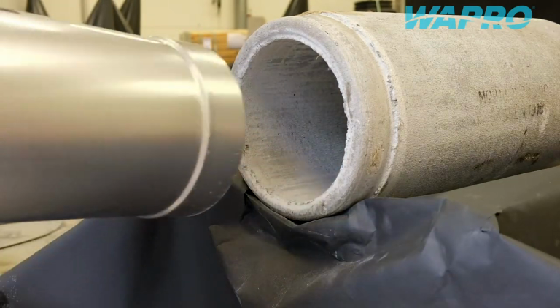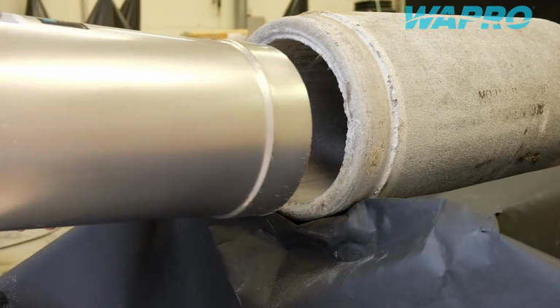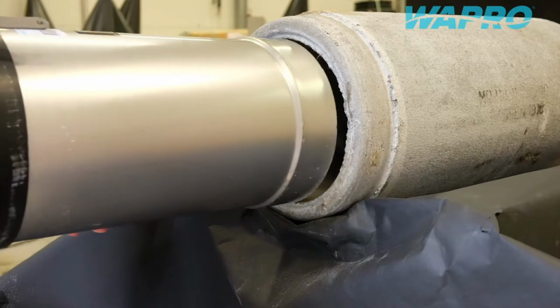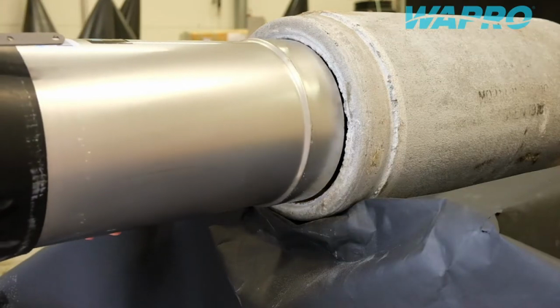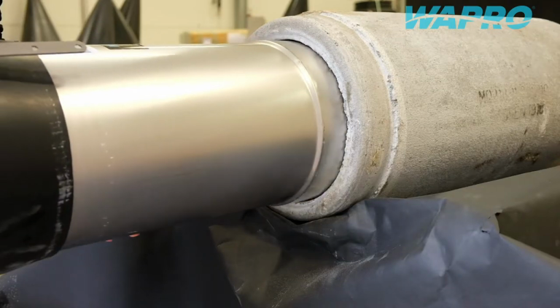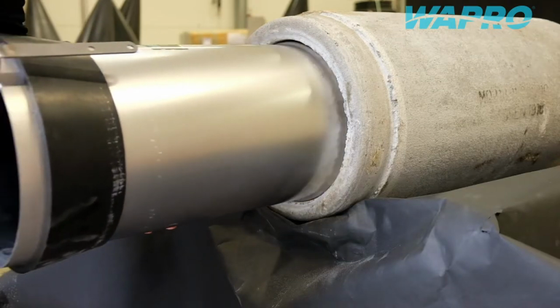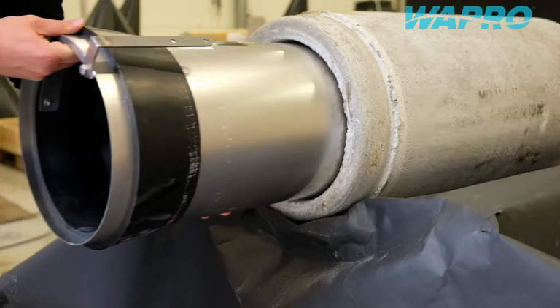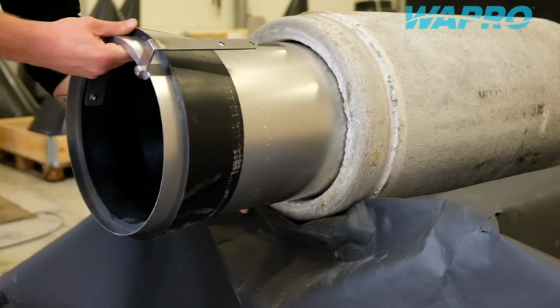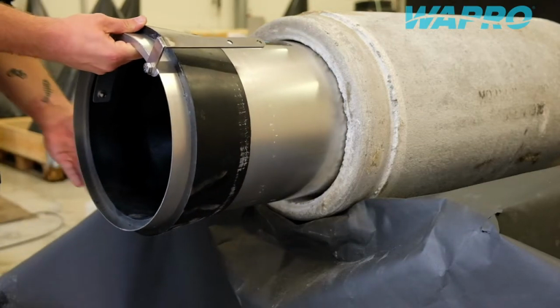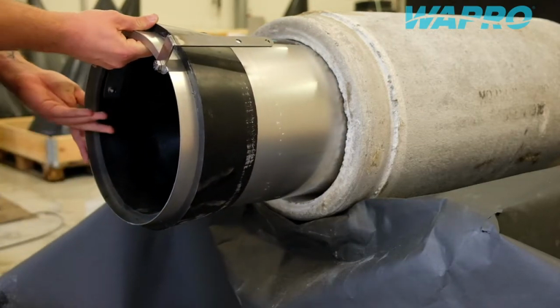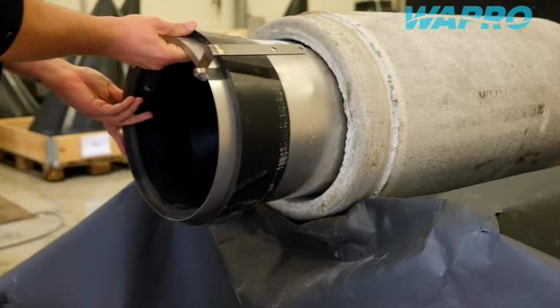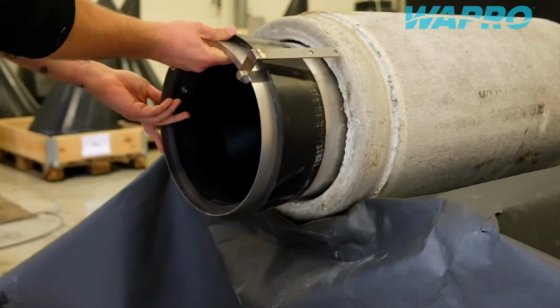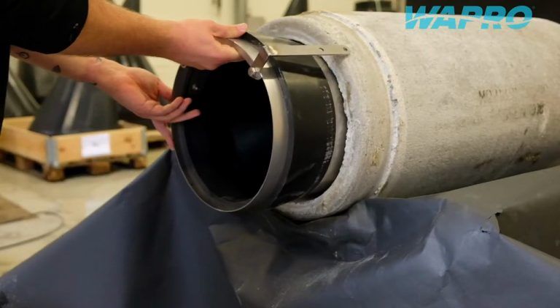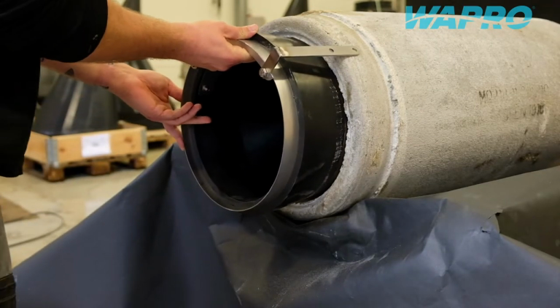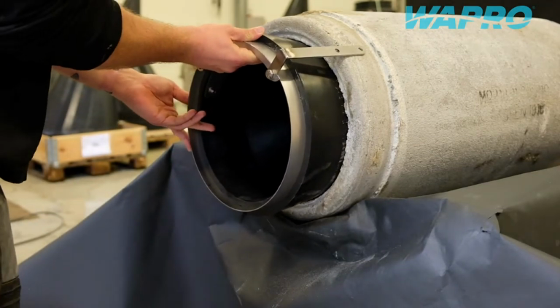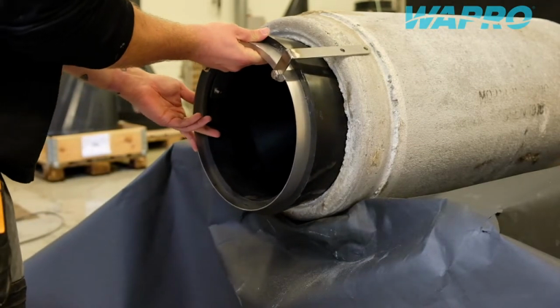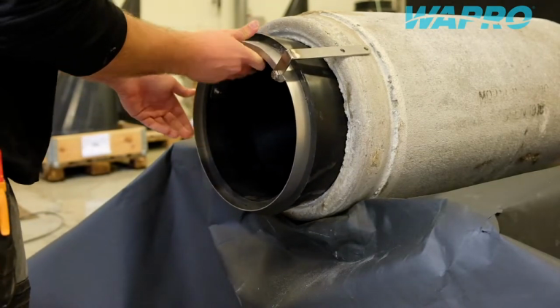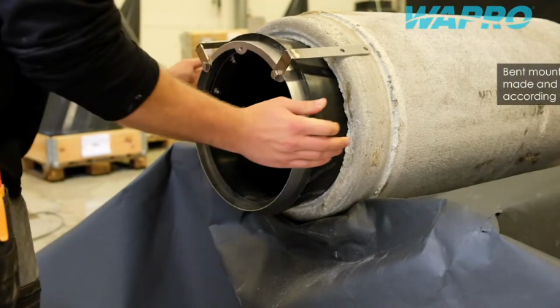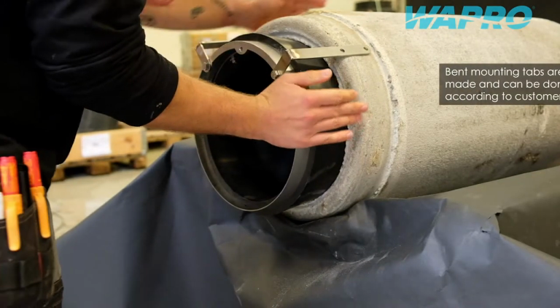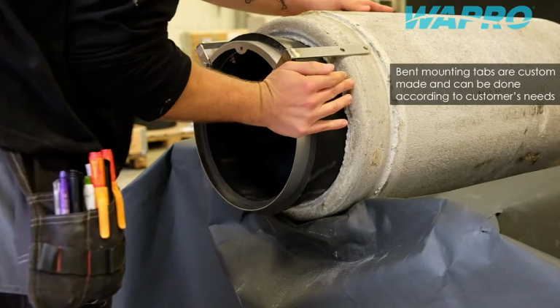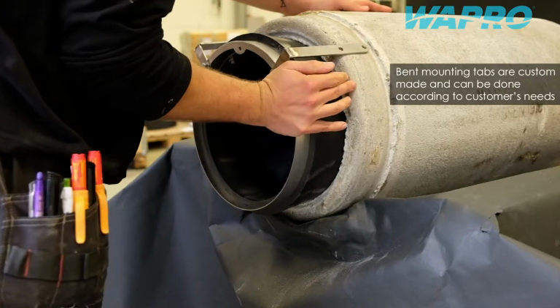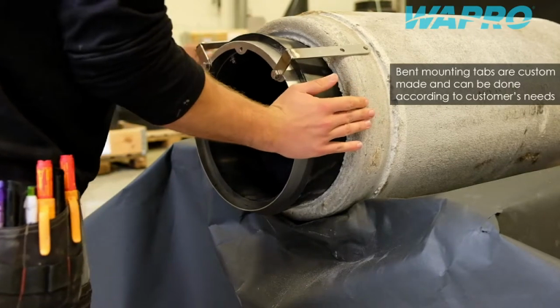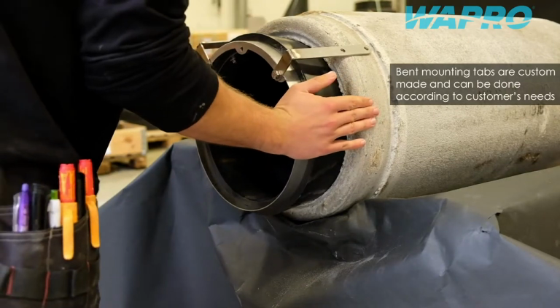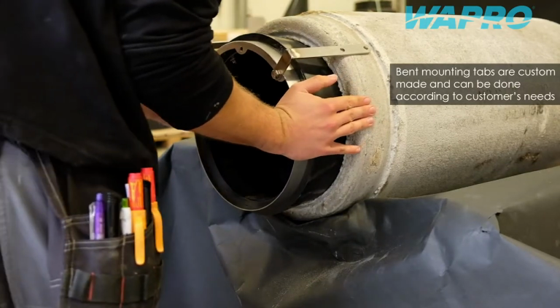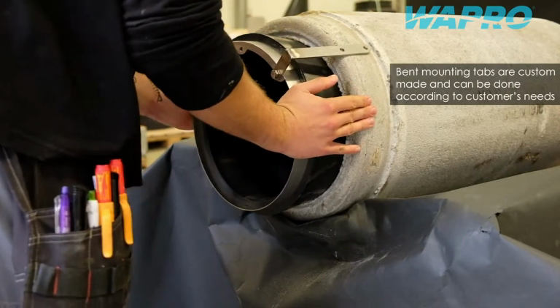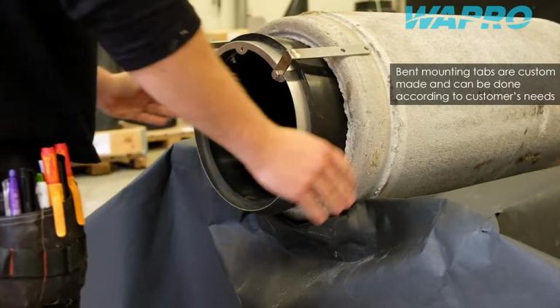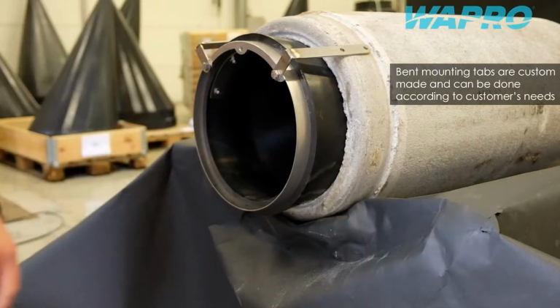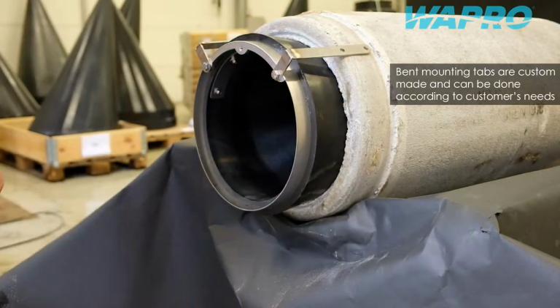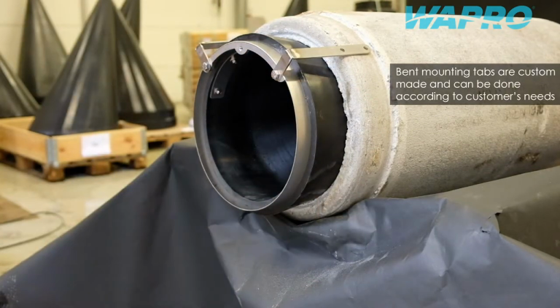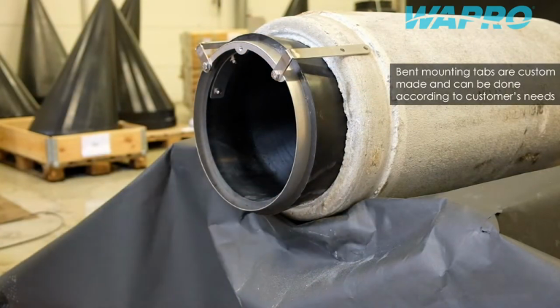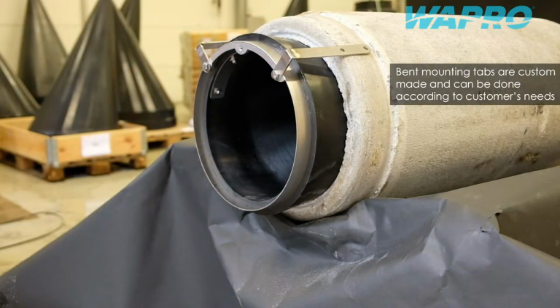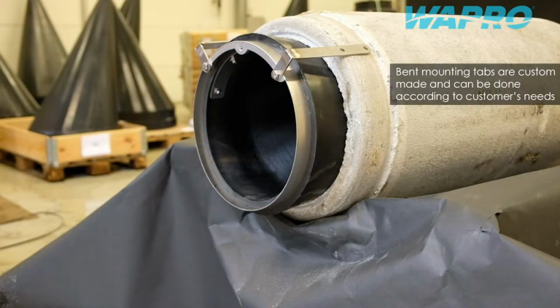Position the Vastopner return valve with the spine of the membrane upwards, where the flow direction in the shape of an arrow as well as the text 'this side up' is noted on the label of the valve.